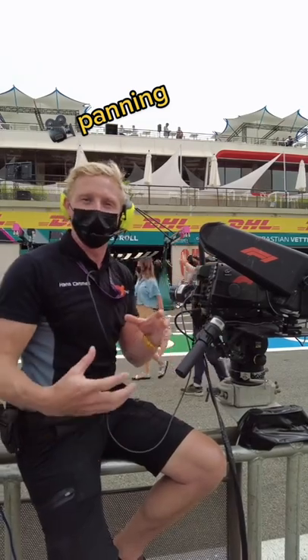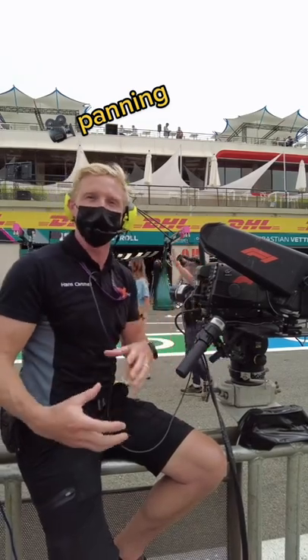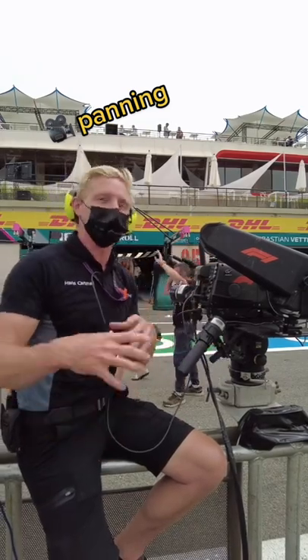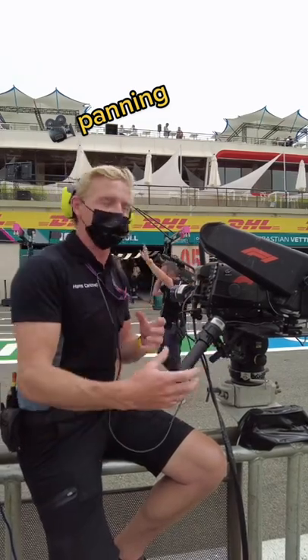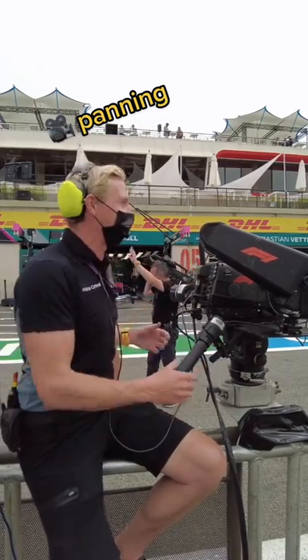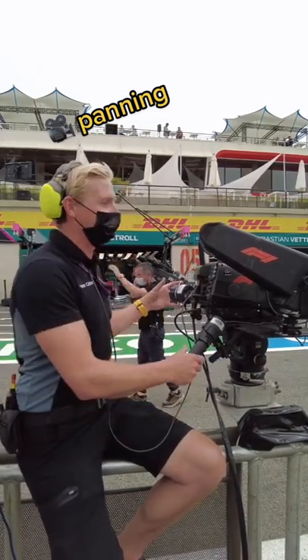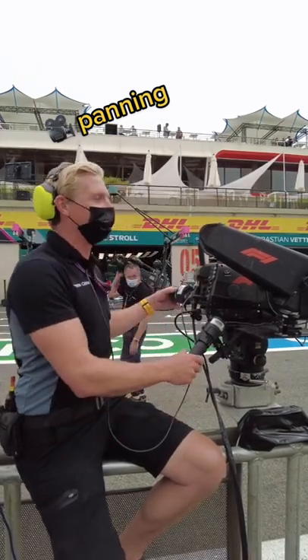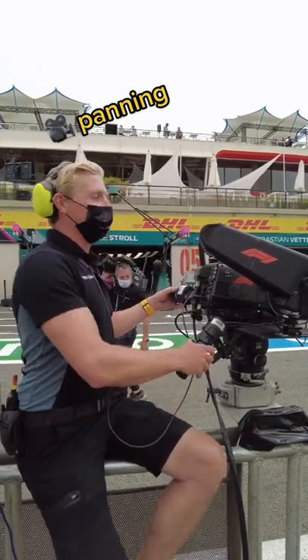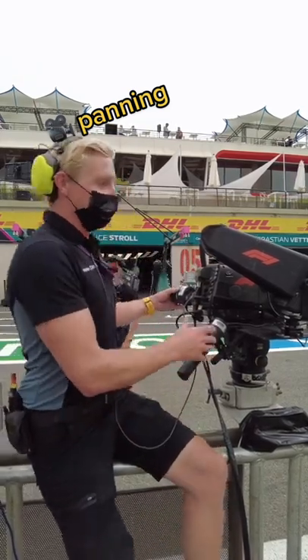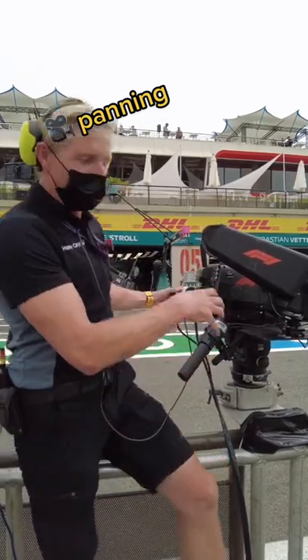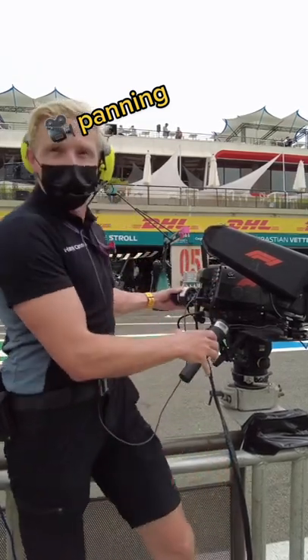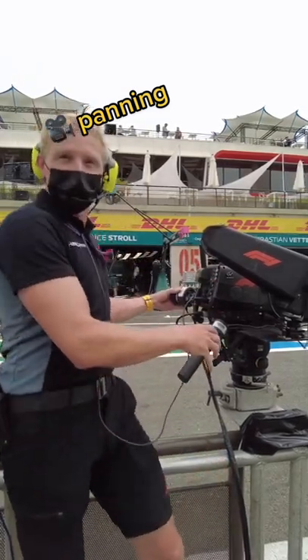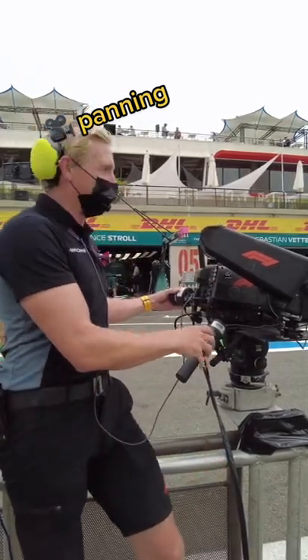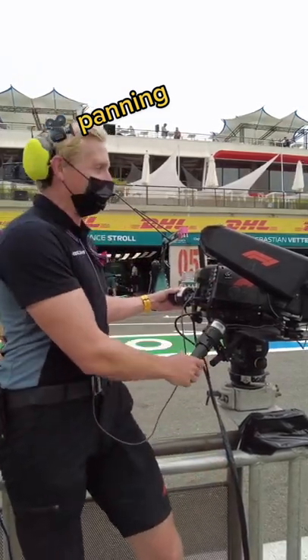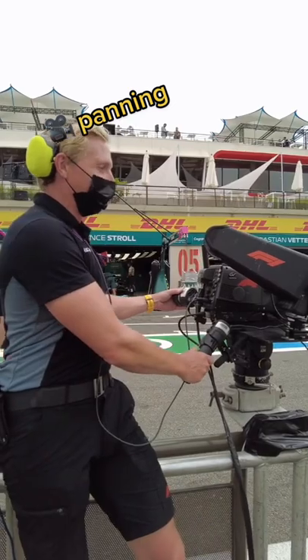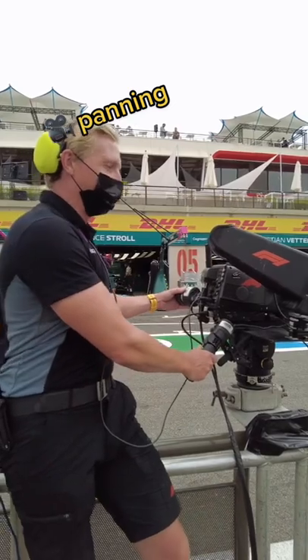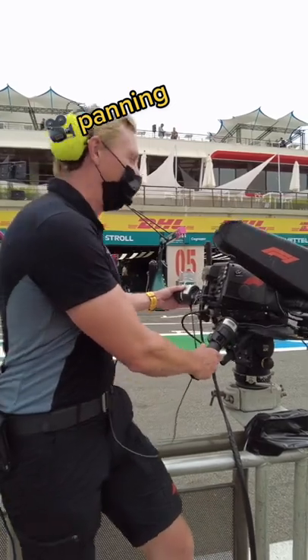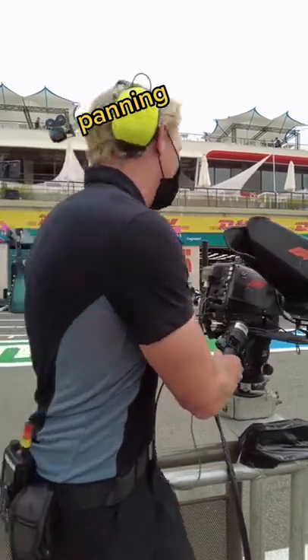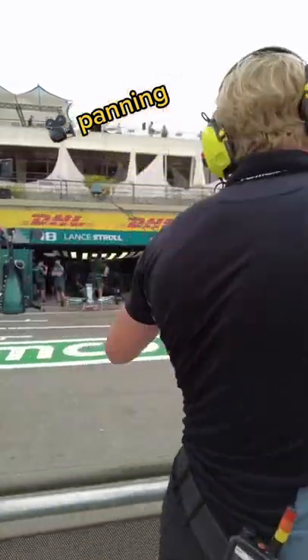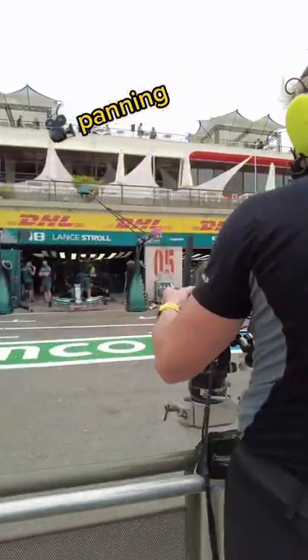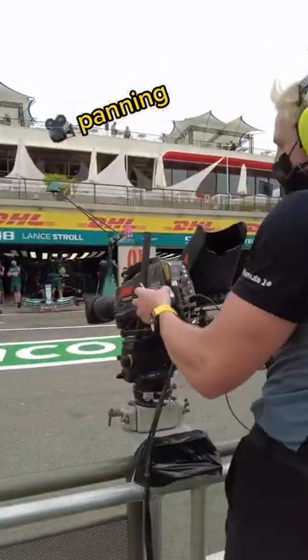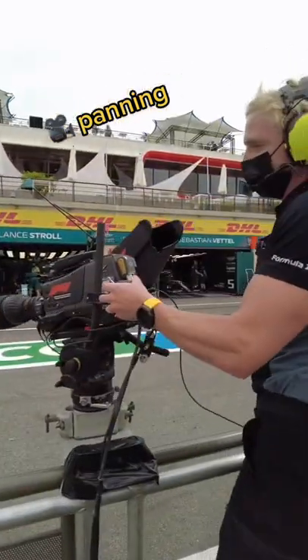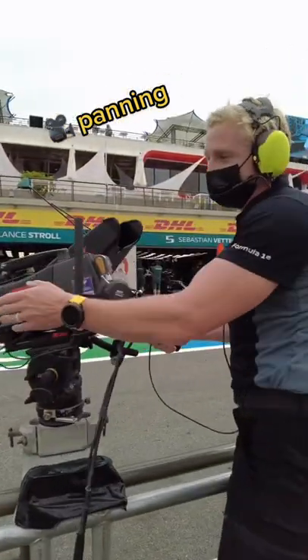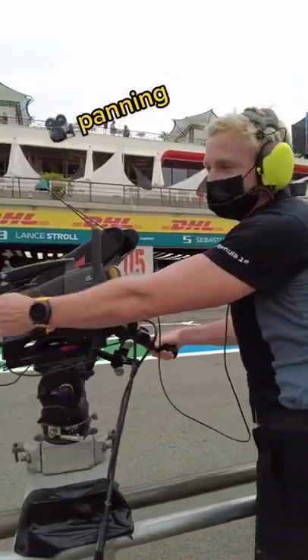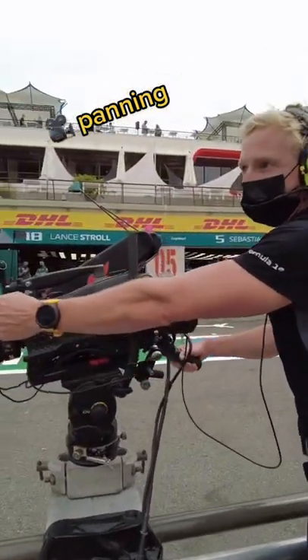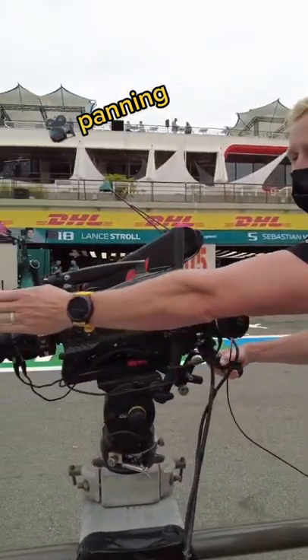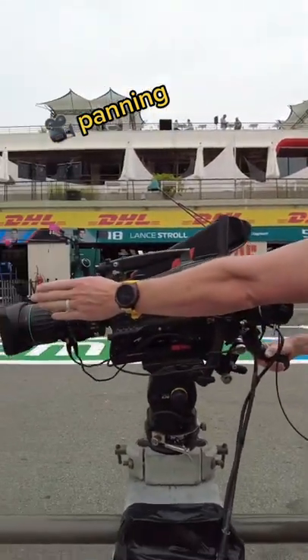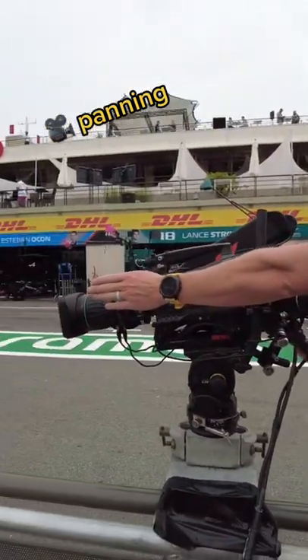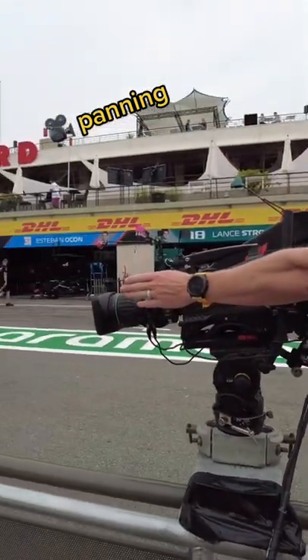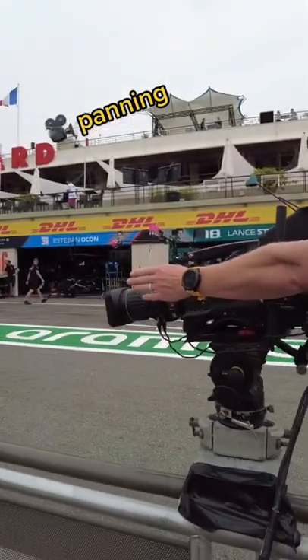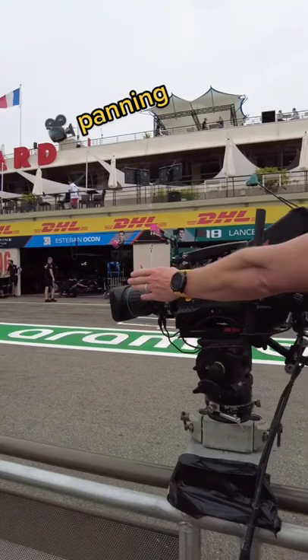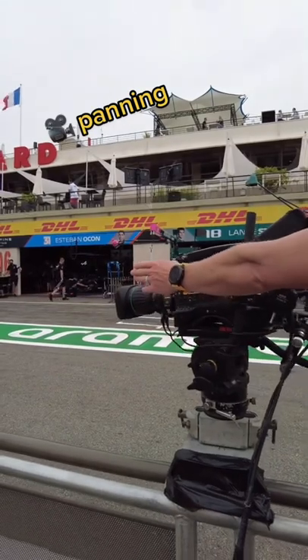So even from quite a static position I can just pull around, and as you can see, exactly where the lens is pointing — that's where my shot's going to be.